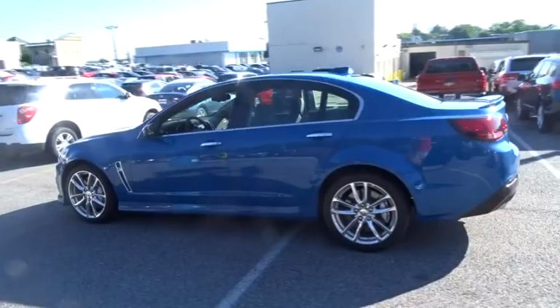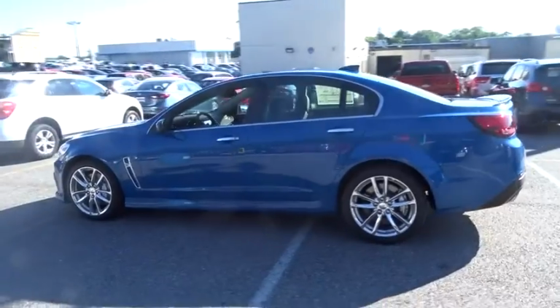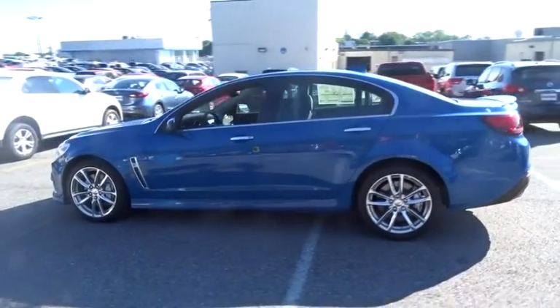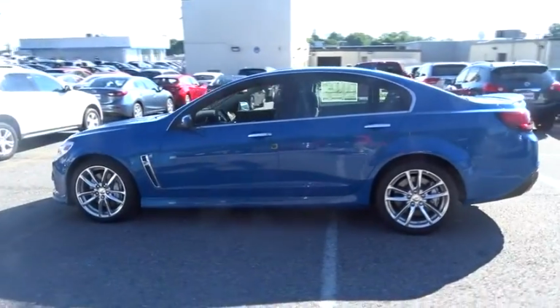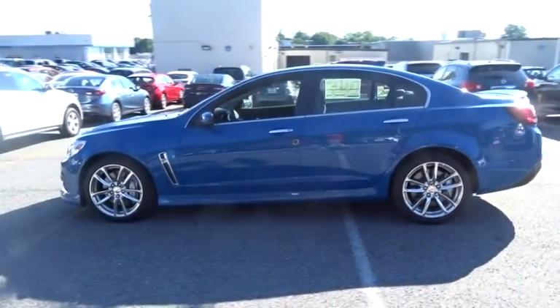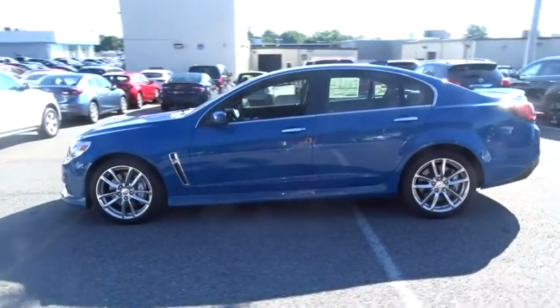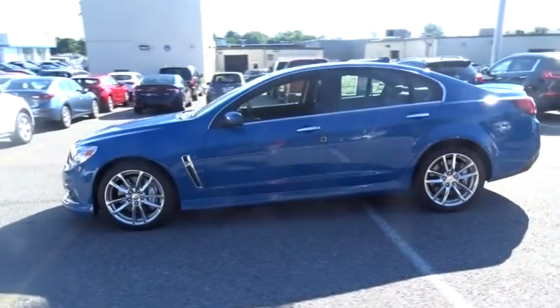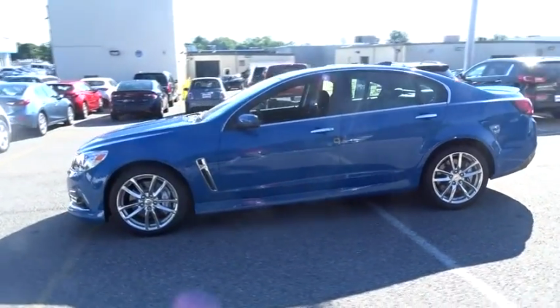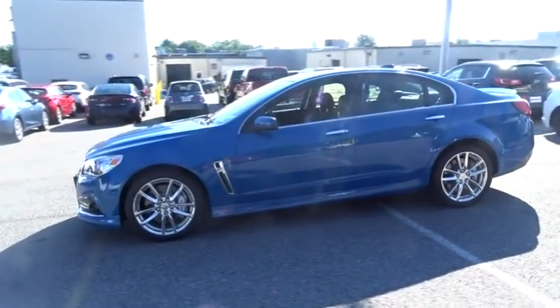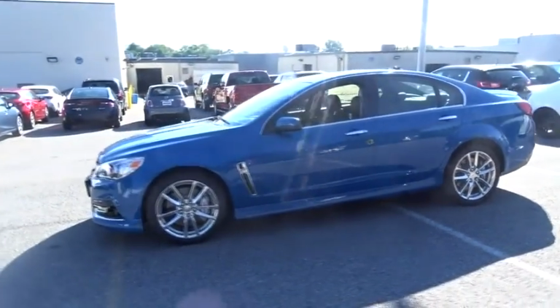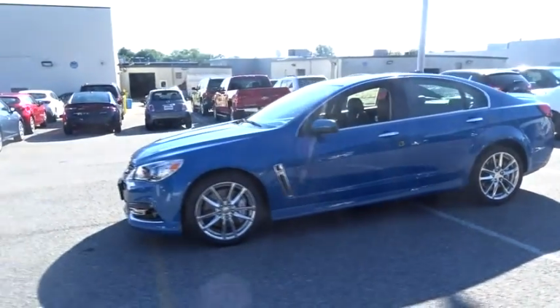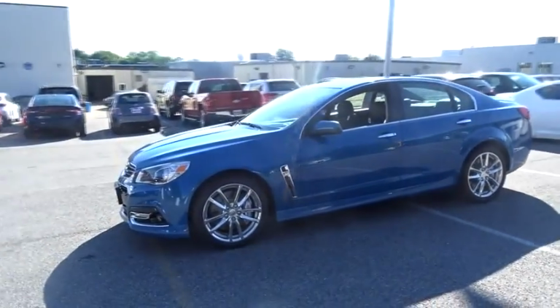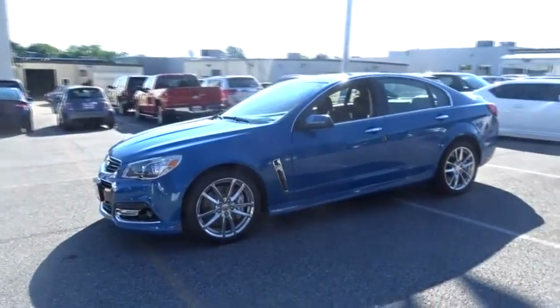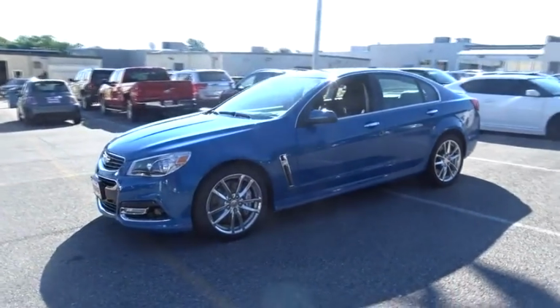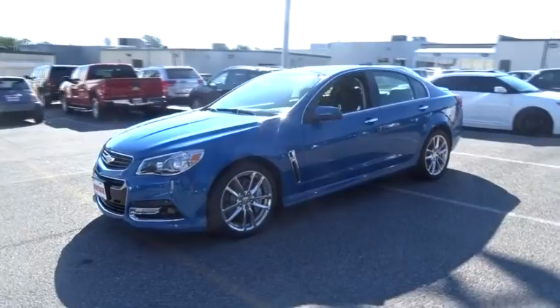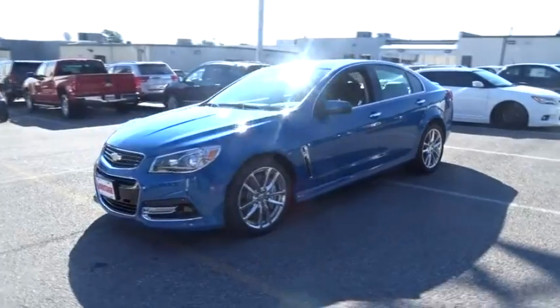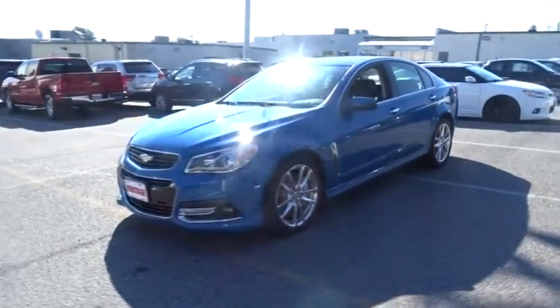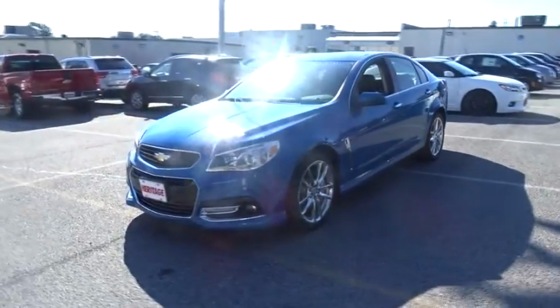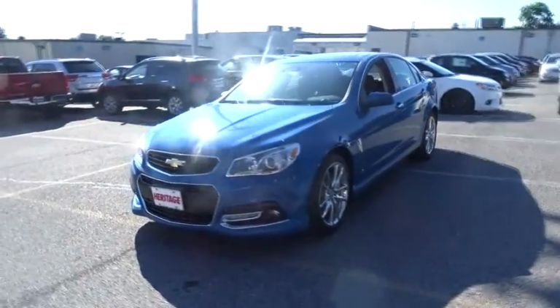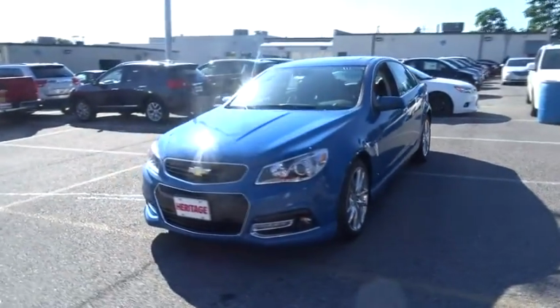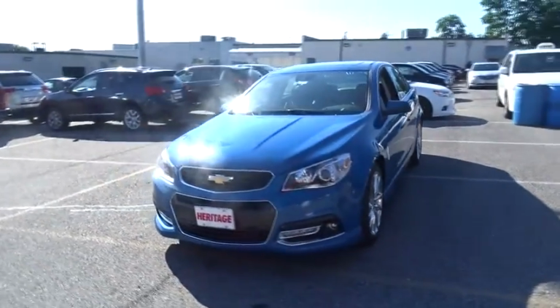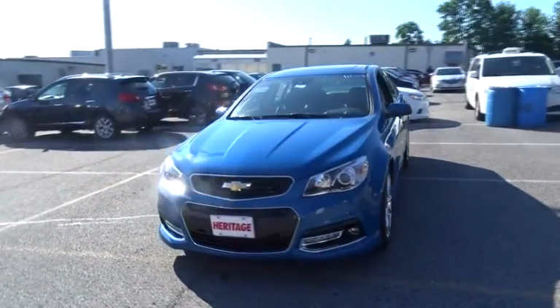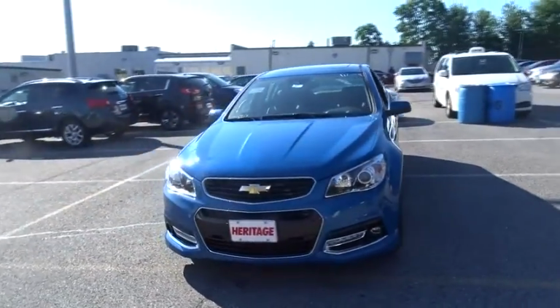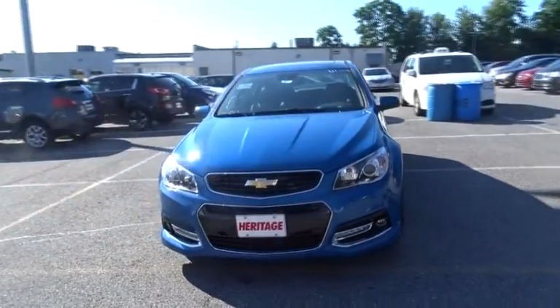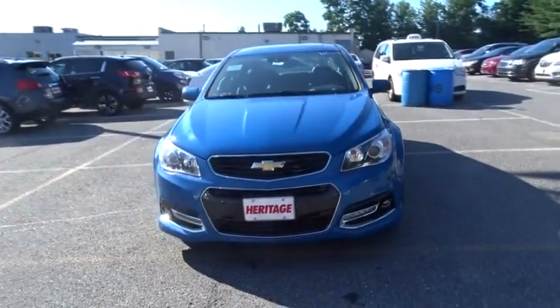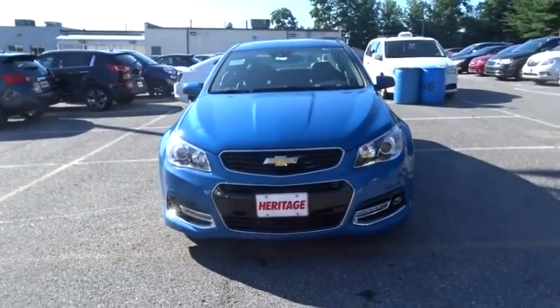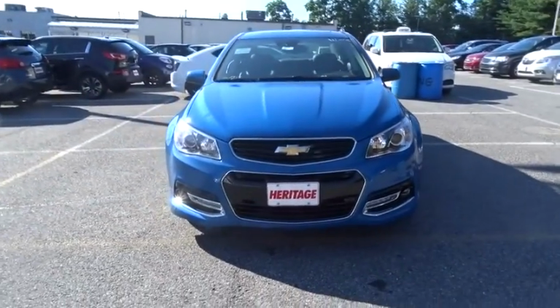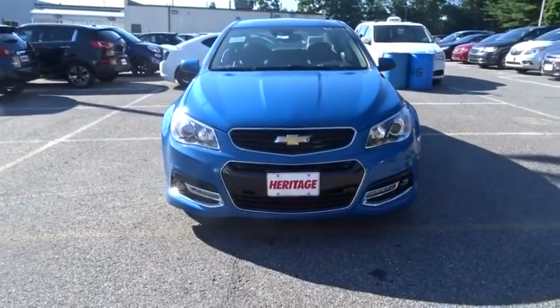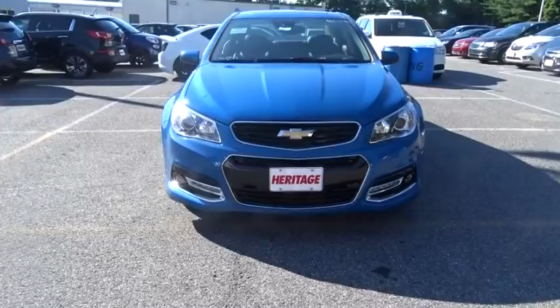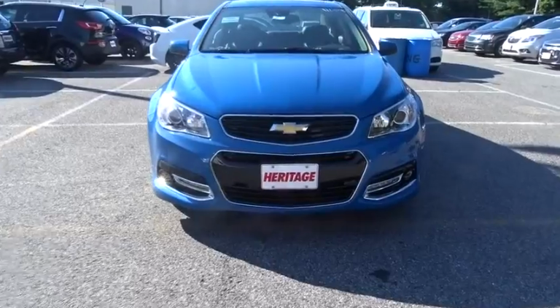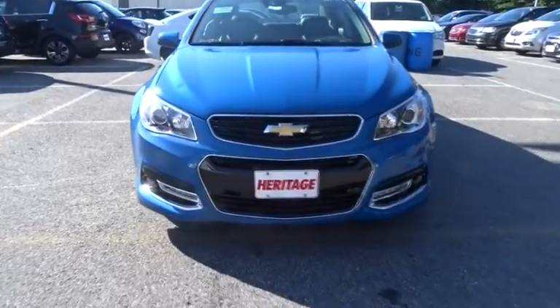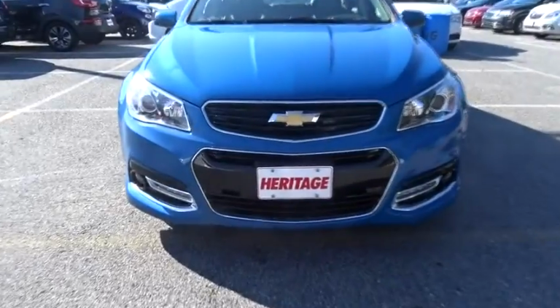Here are some of this vehicle's great options: heated driver and front passenger seats, rear view camera. This beauty is sure to make you the talk of the neighborhood. So call or drop in for a test drive today.